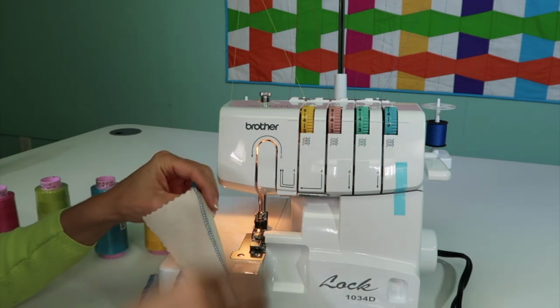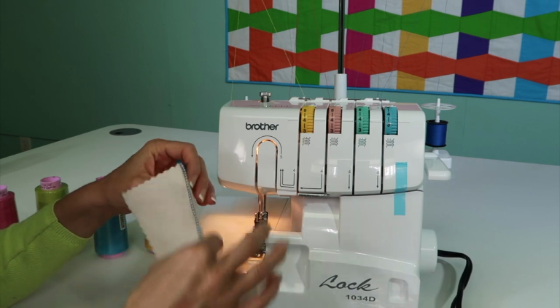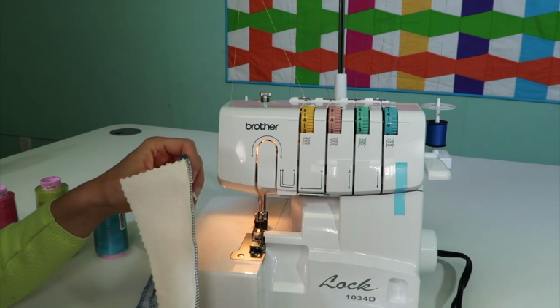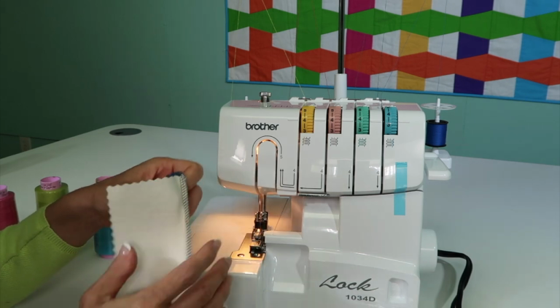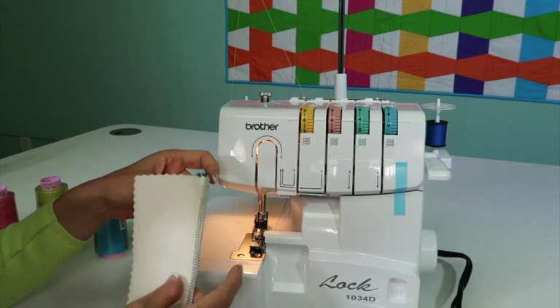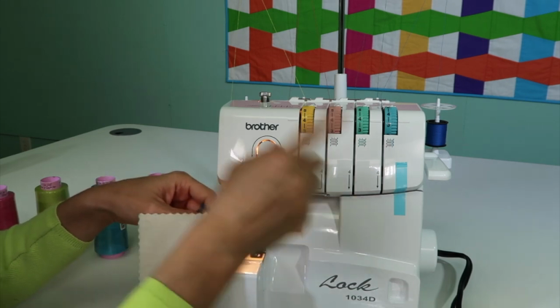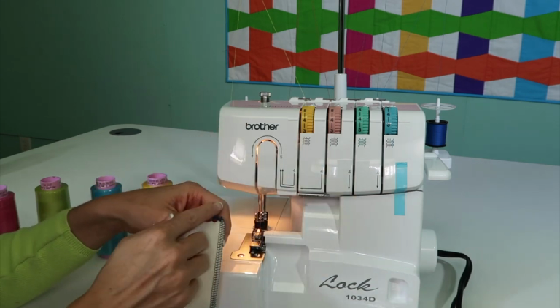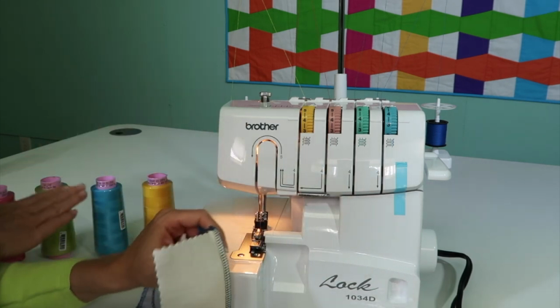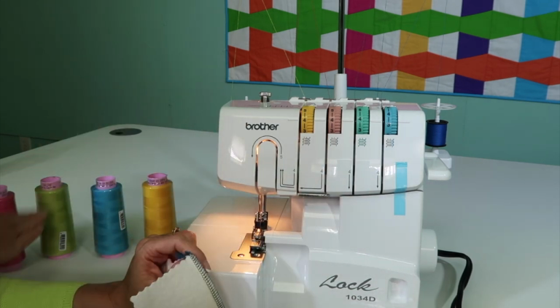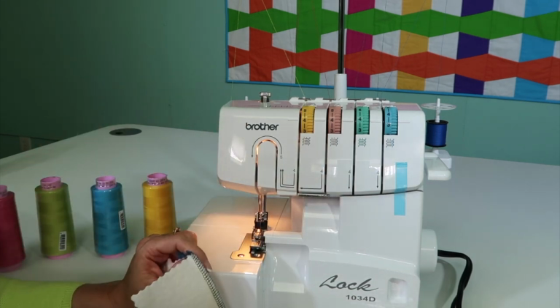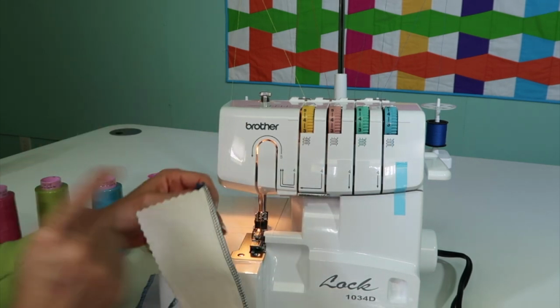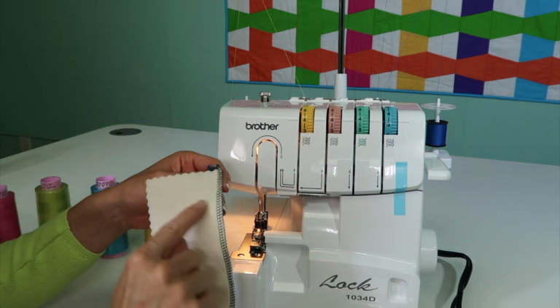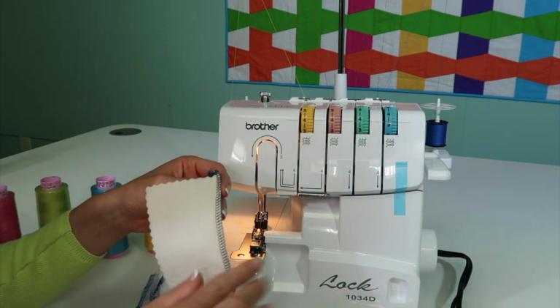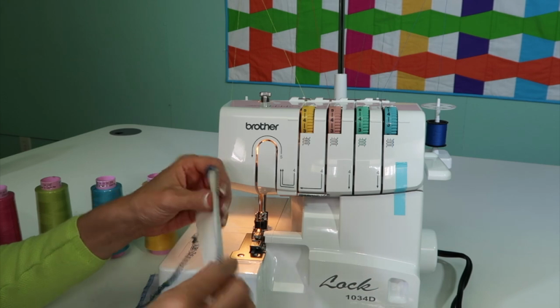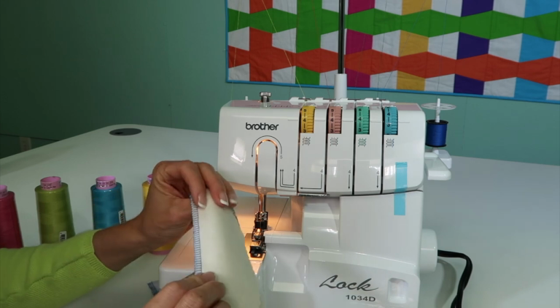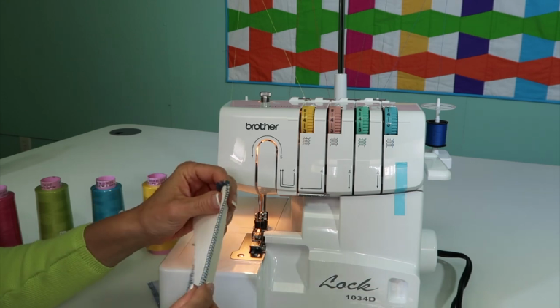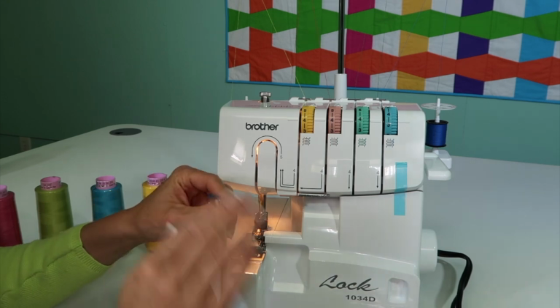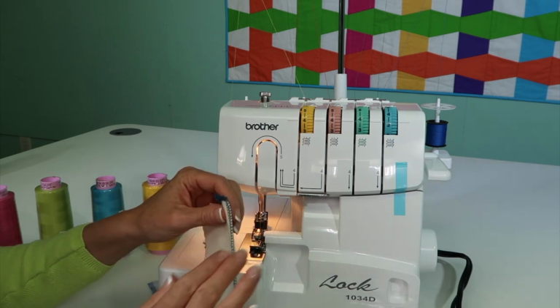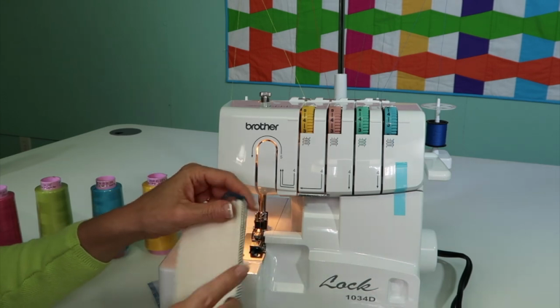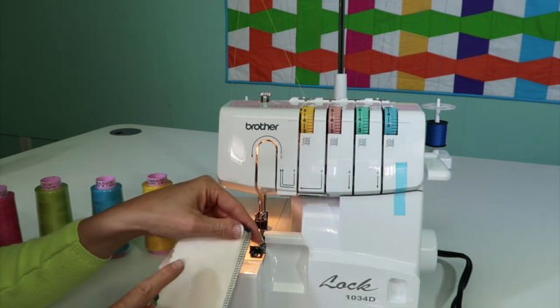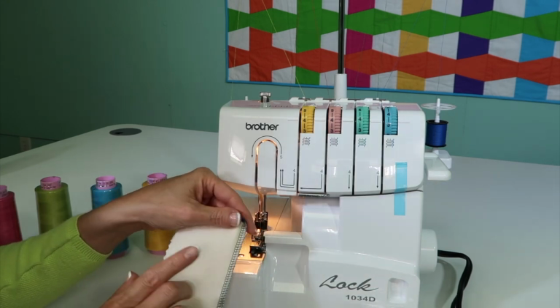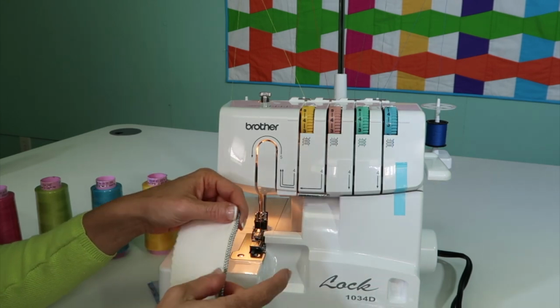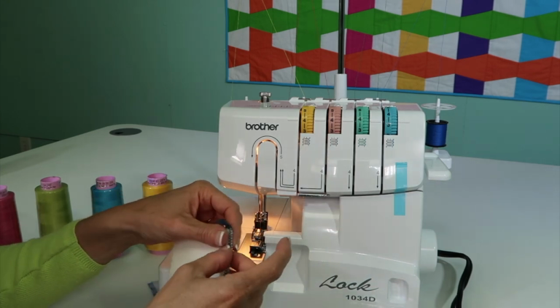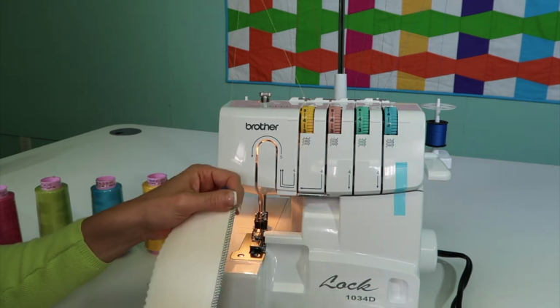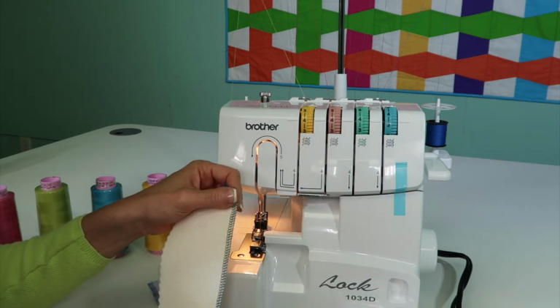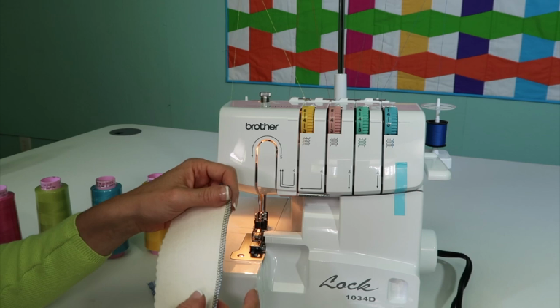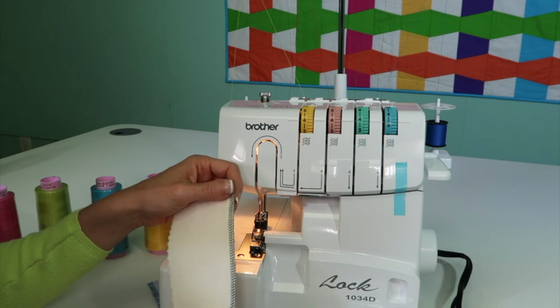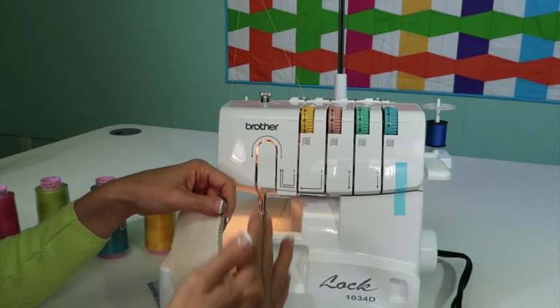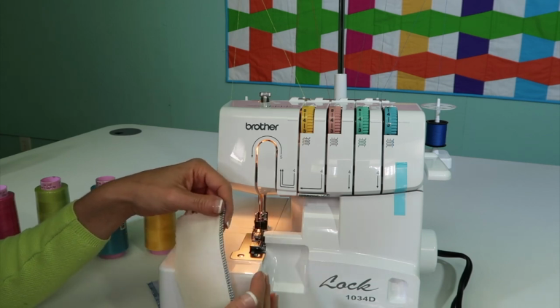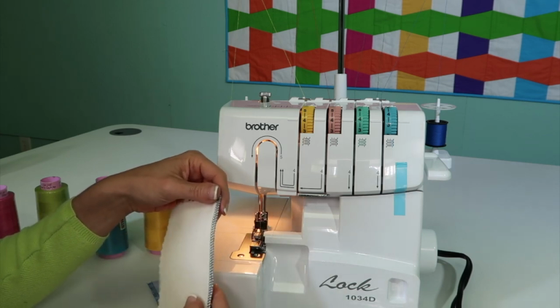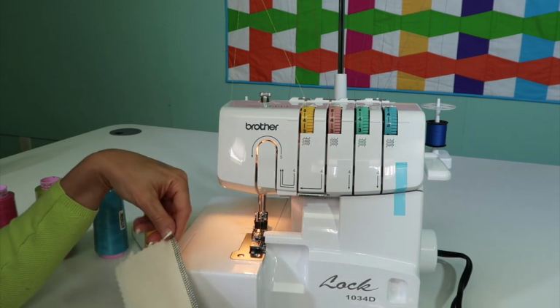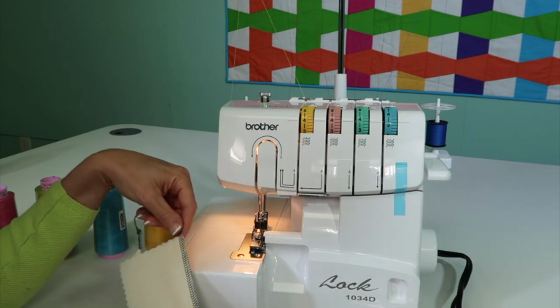We're going to get into understanding tensions. That's why we're going to put on four different colors of threads, so as we look at them, you can see that the blue one's here and the yellow one's here, and if we need to change them, where and how we go about doing so.